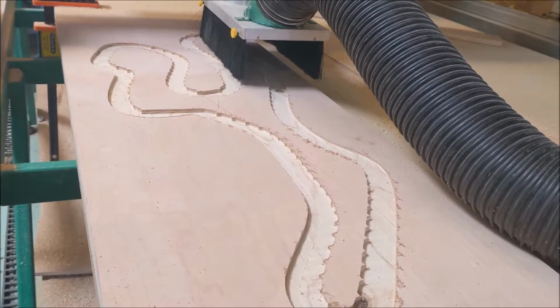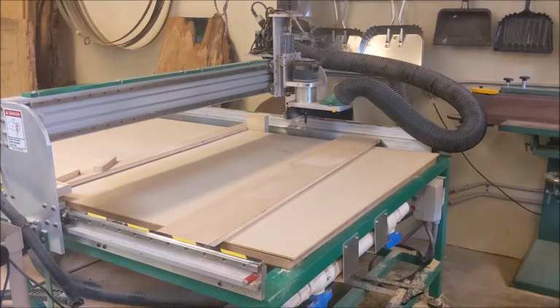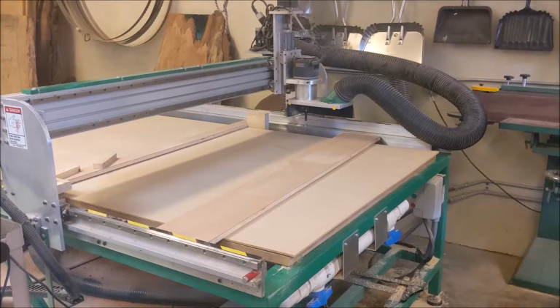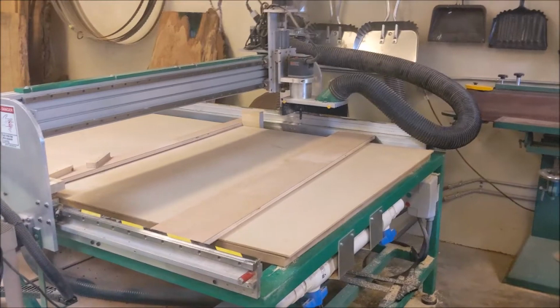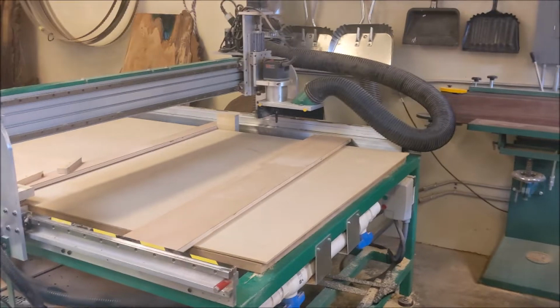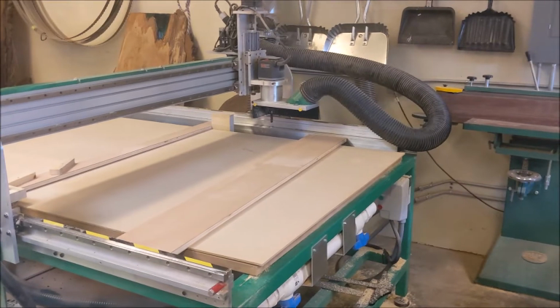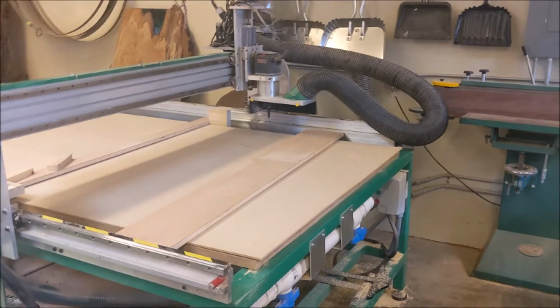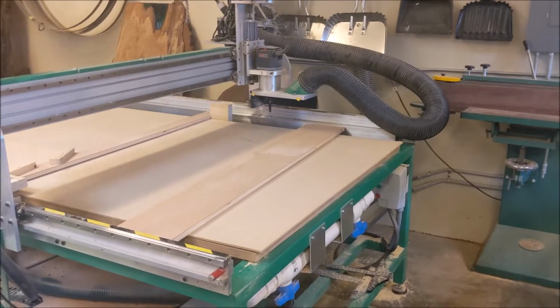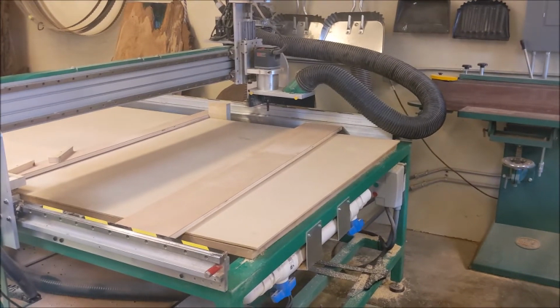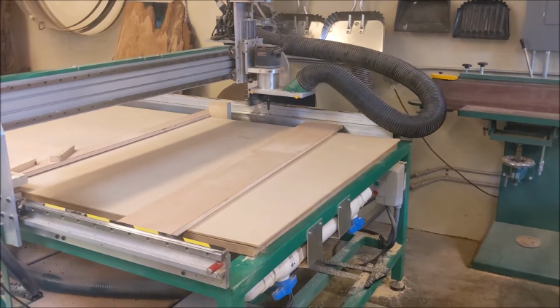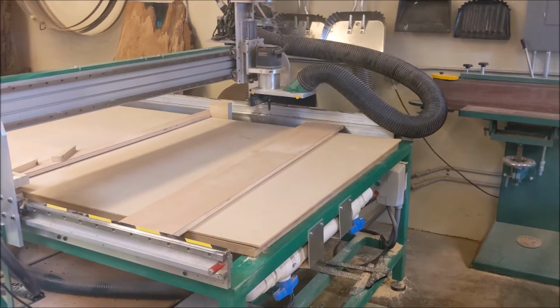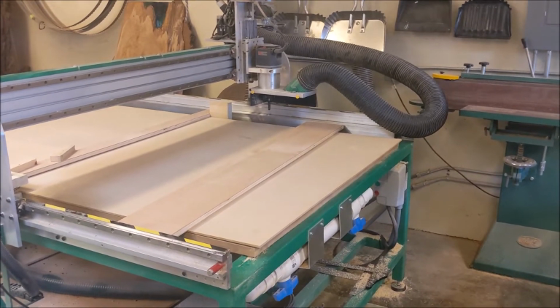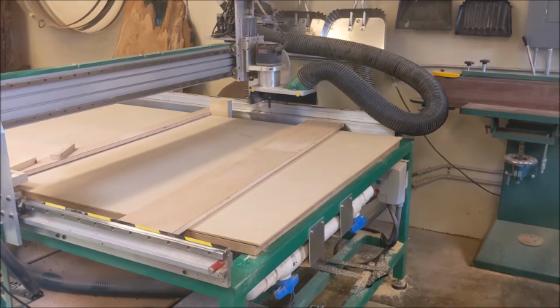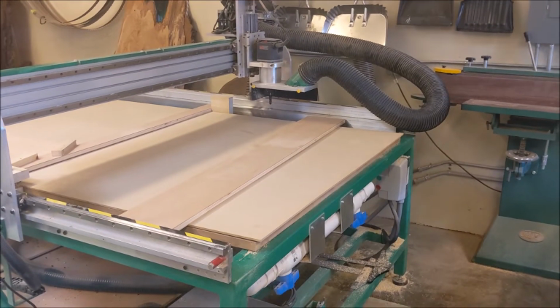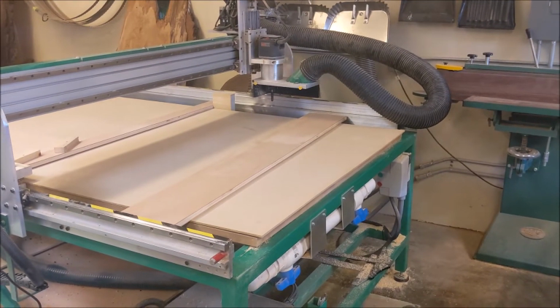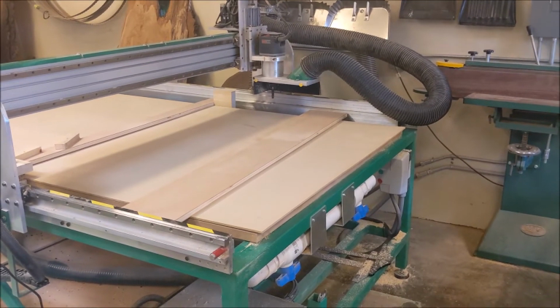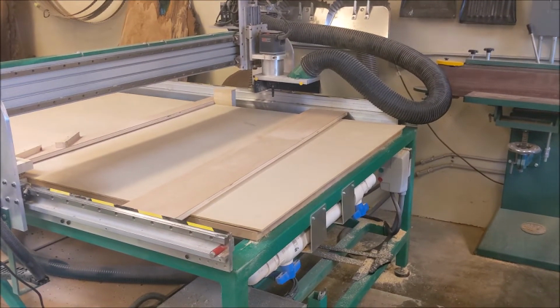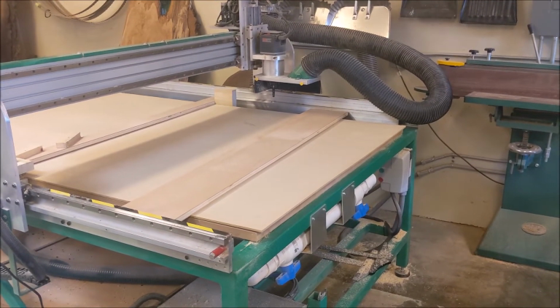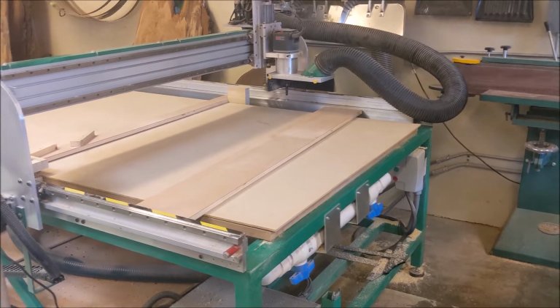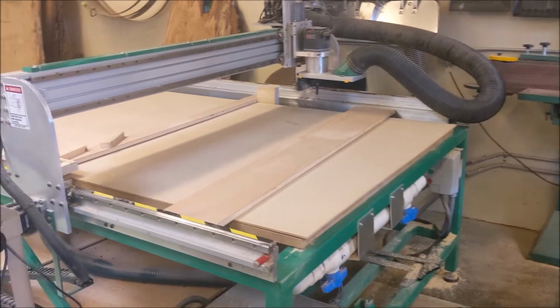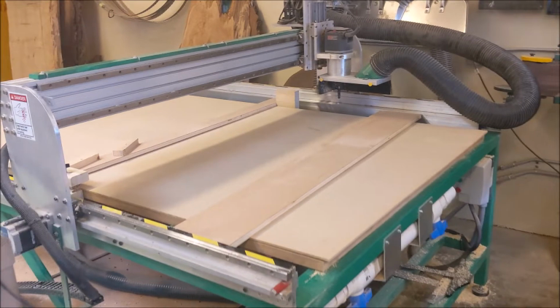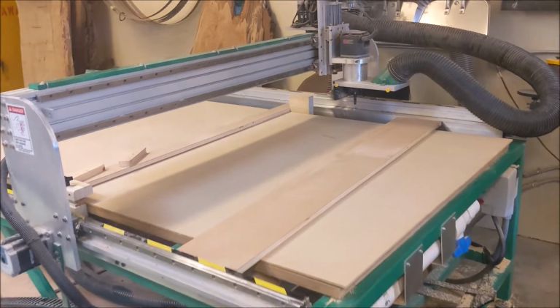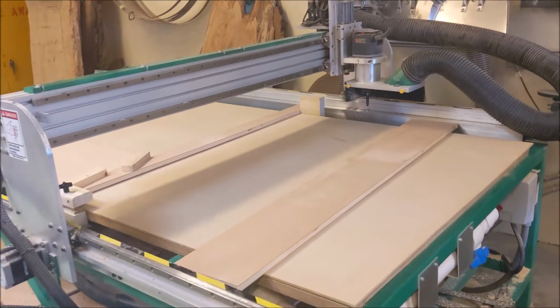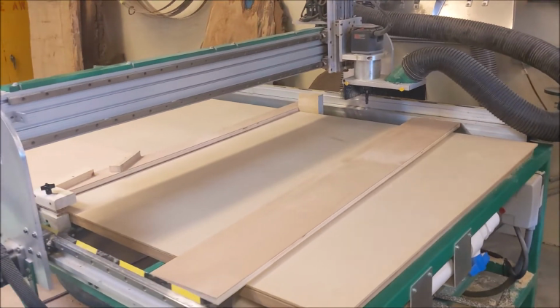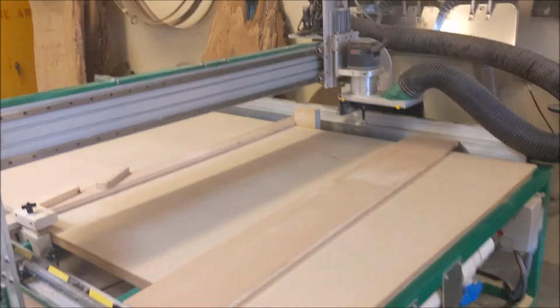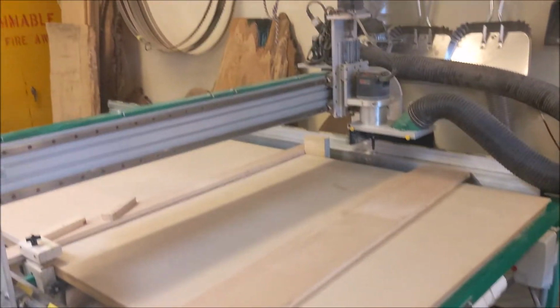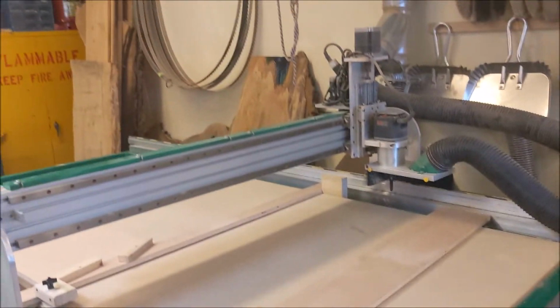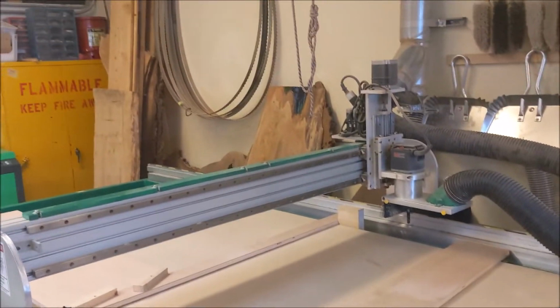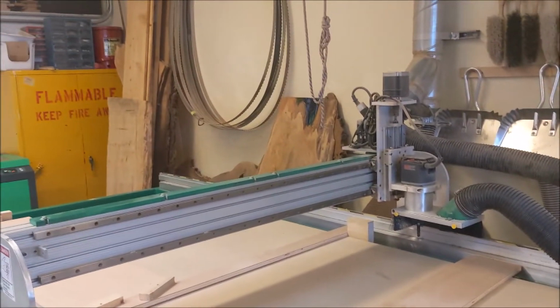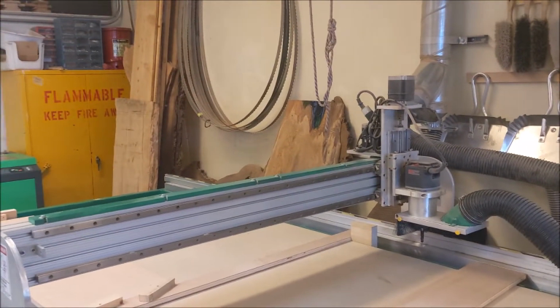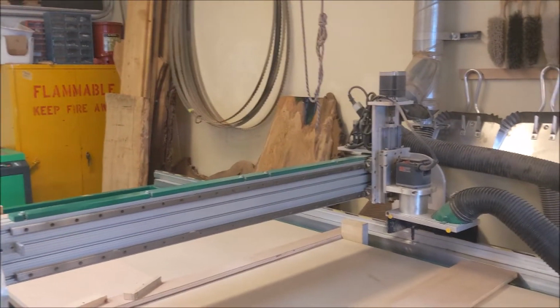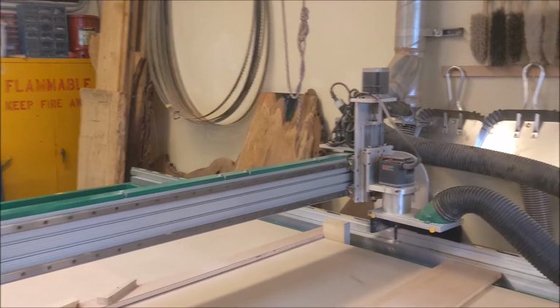Hey fellow woodcutters, Top Saw here. Today's an exciting day. I have this Forest Scientific four-foot by eight-foot CNC router that we use in the high school wood shop.